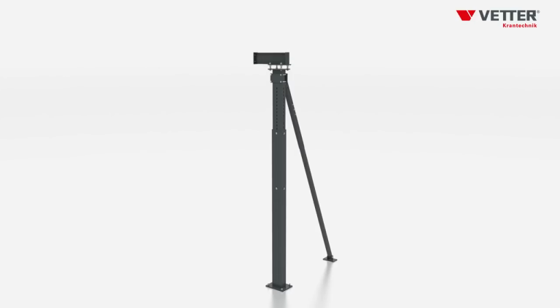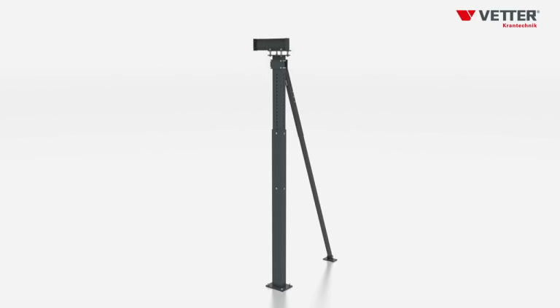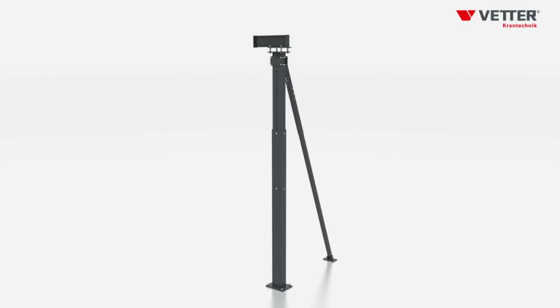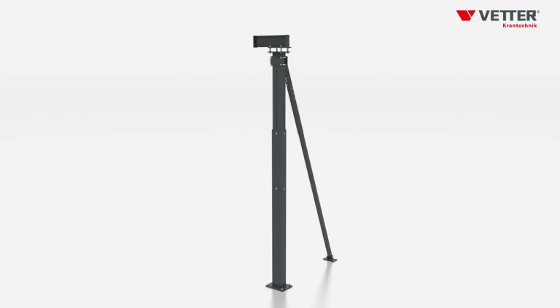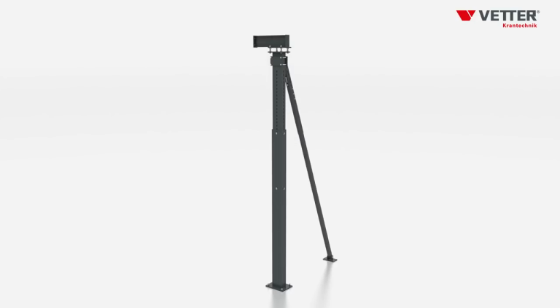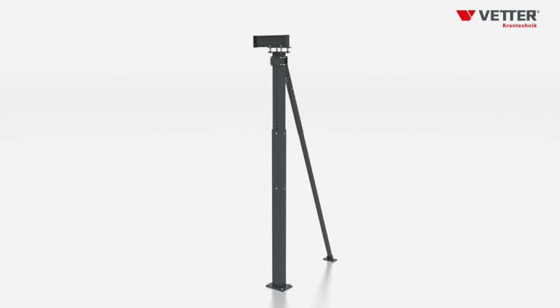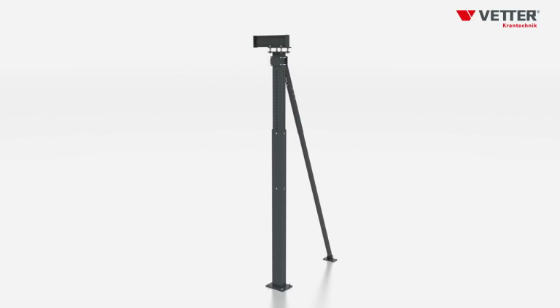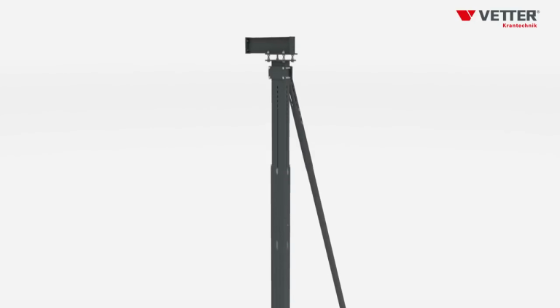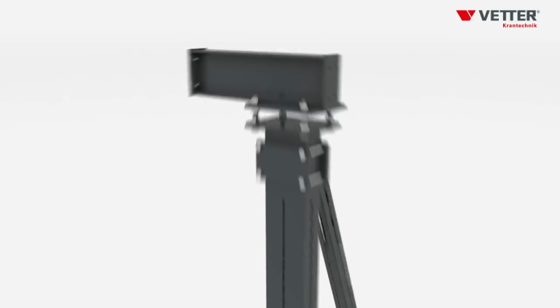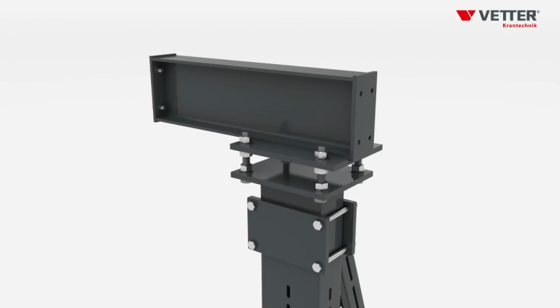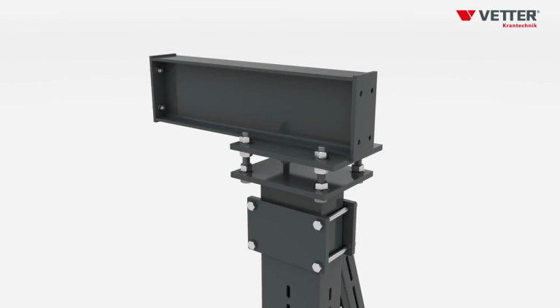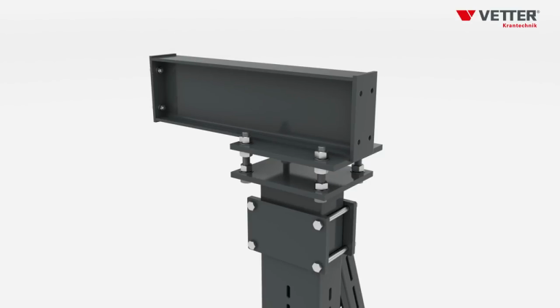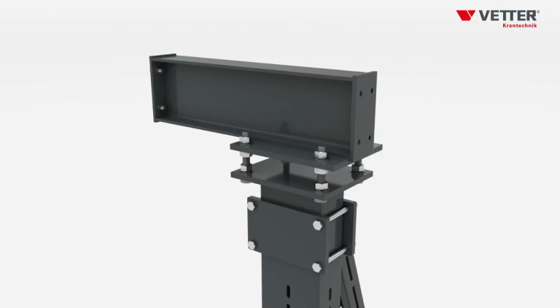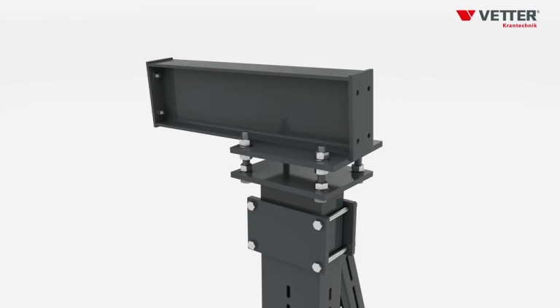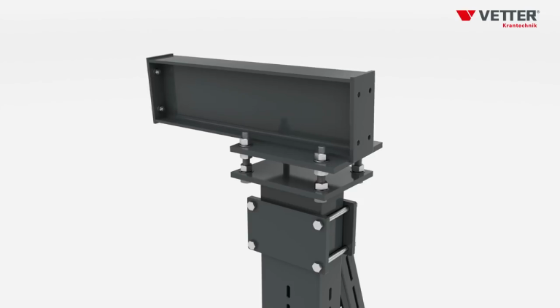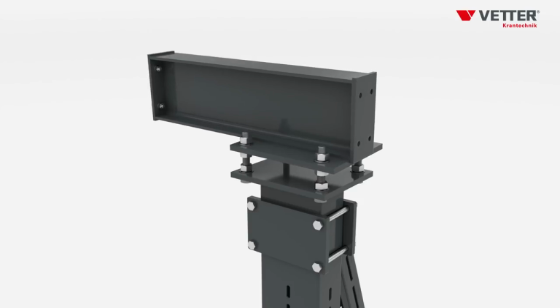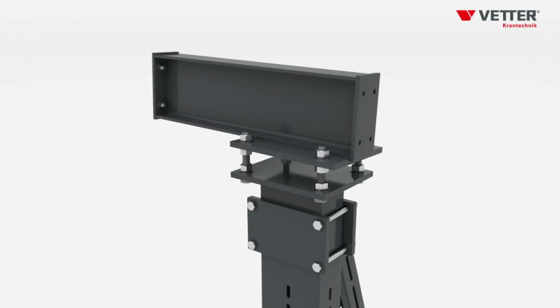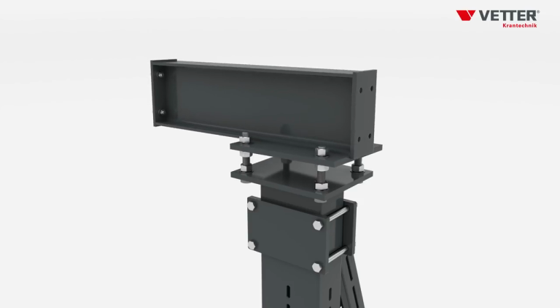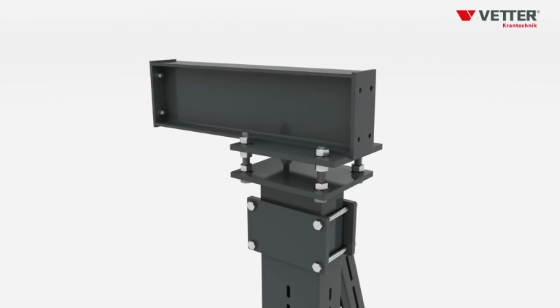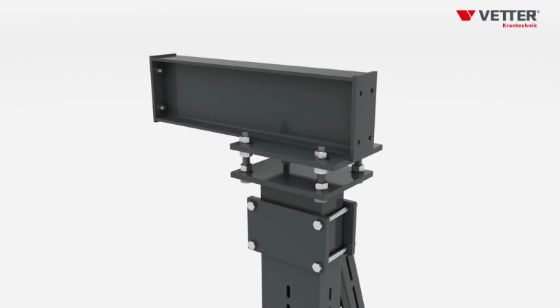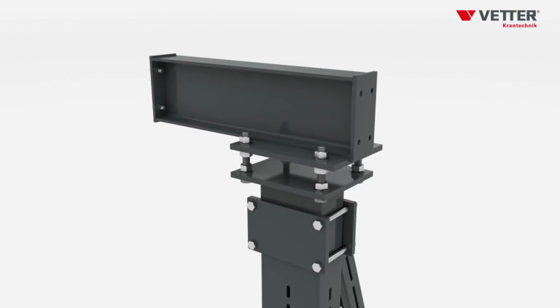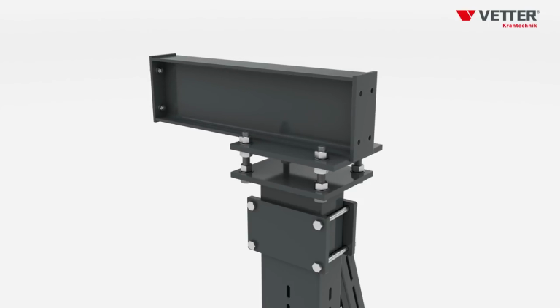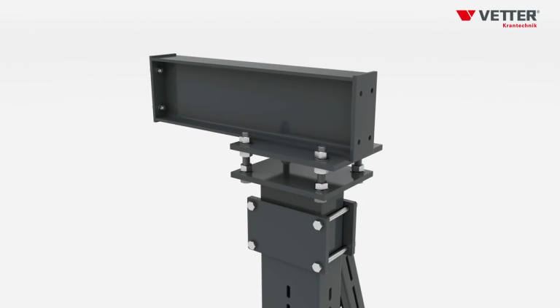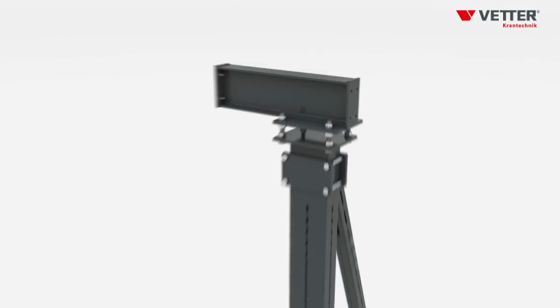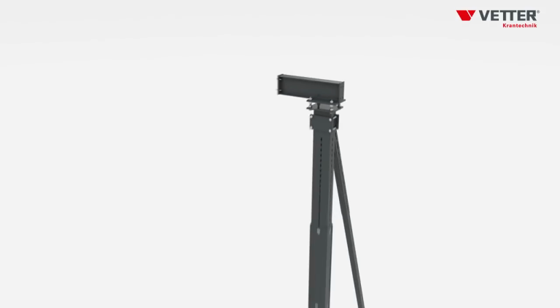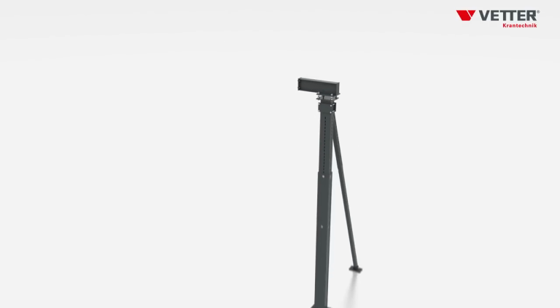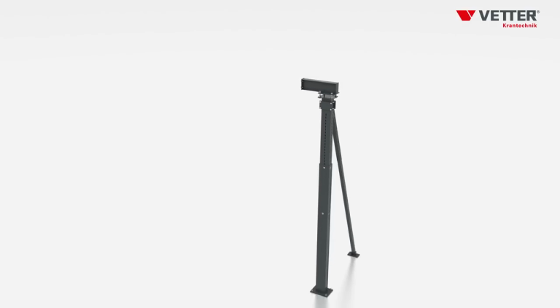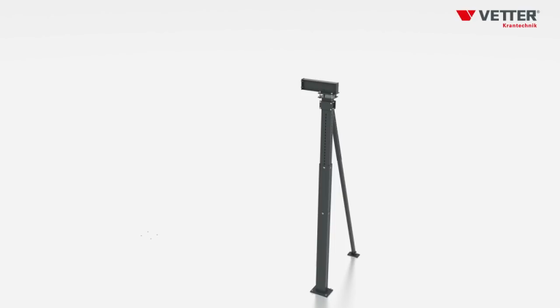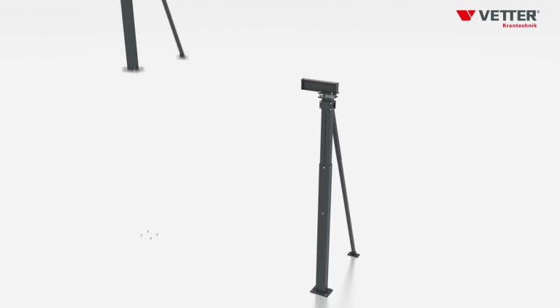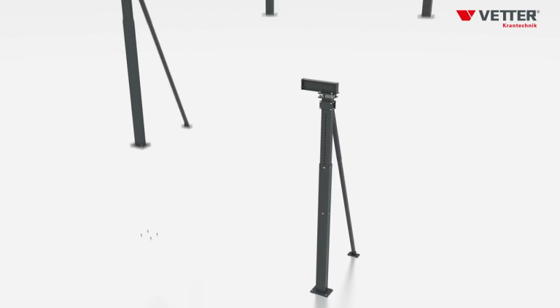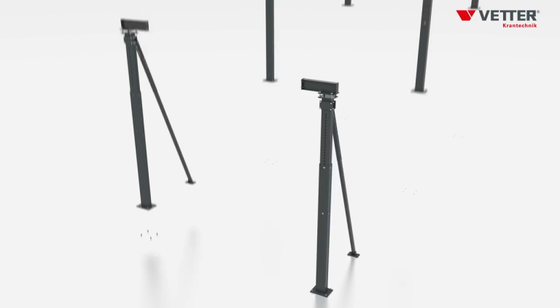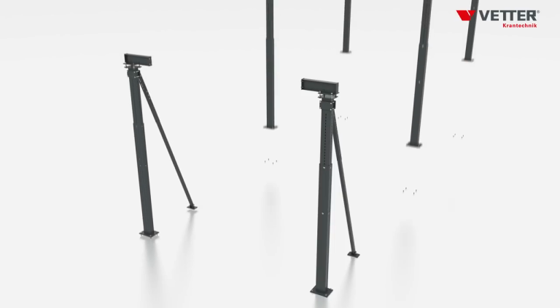The jibs of the supports are not welded to the structure, as usual, but can be adjusted in inclination and height. This way, they allow an easier and more exact alignment of the crane system.